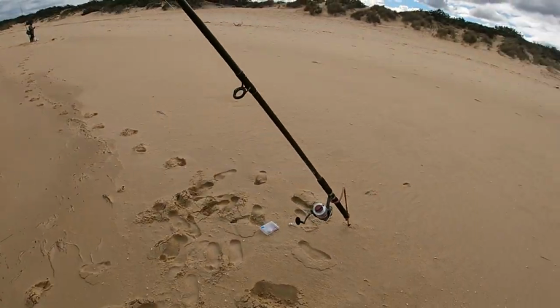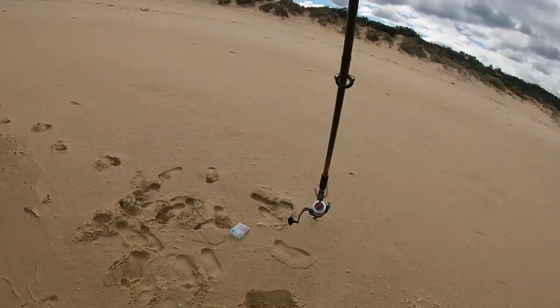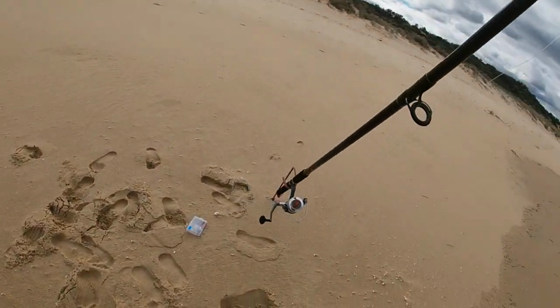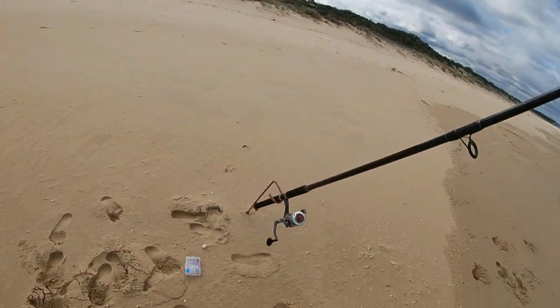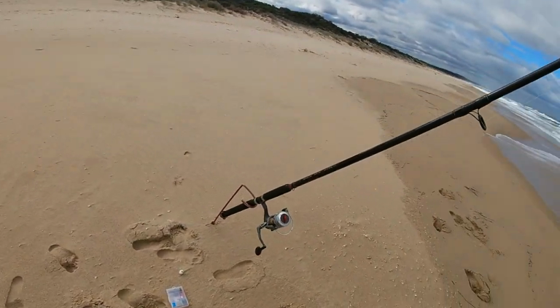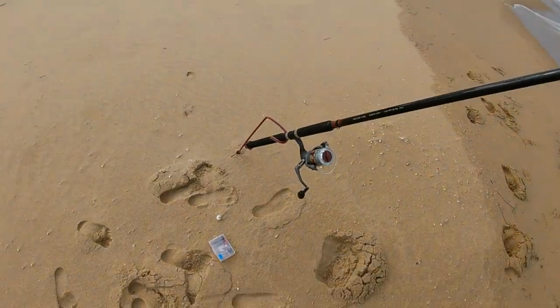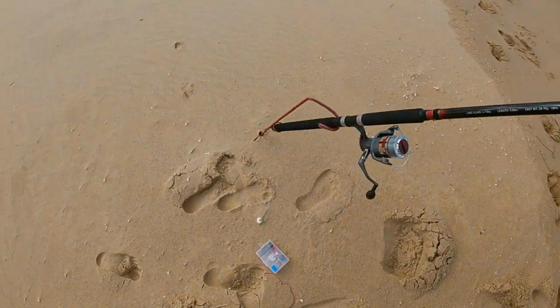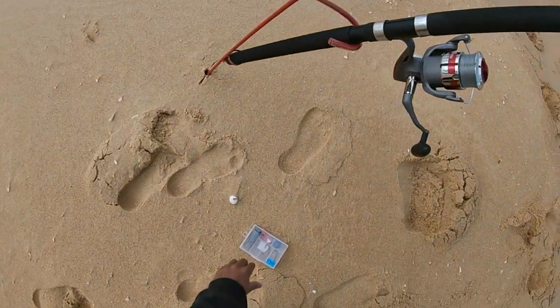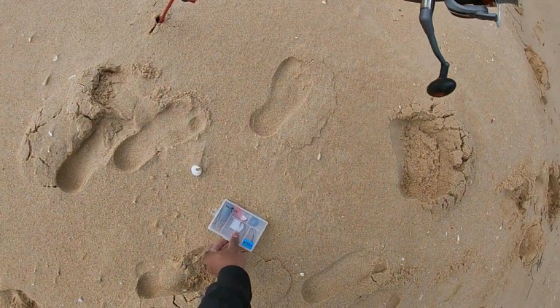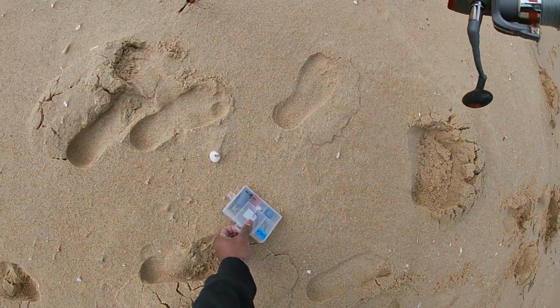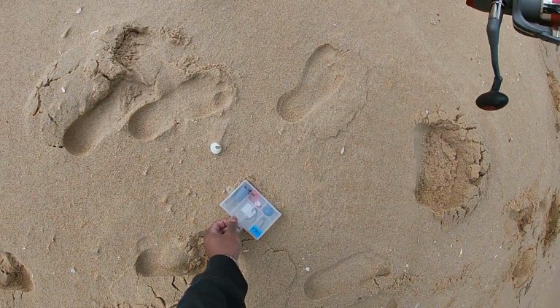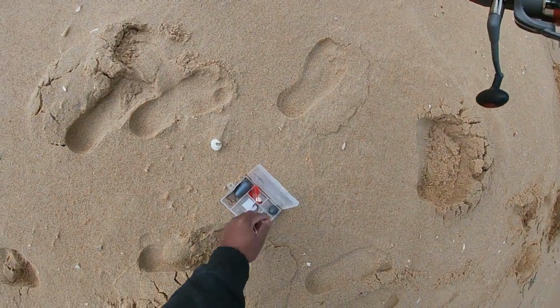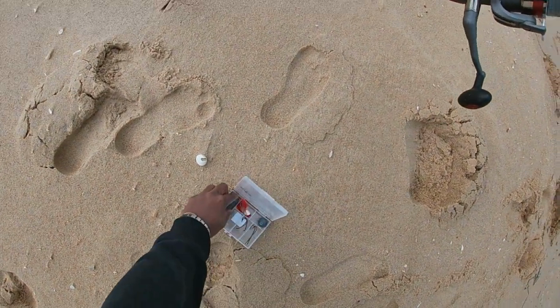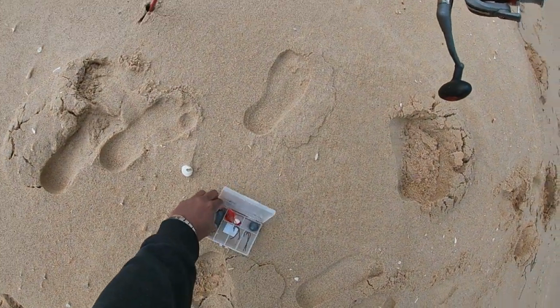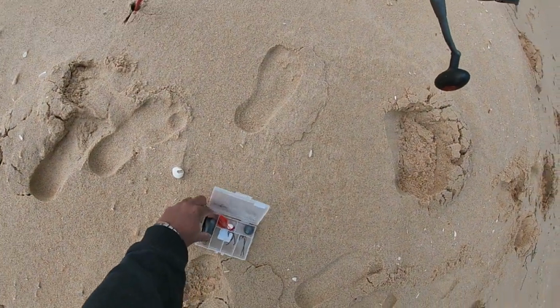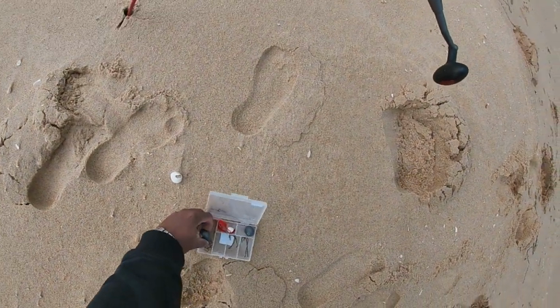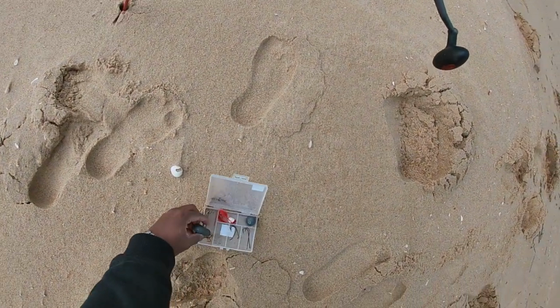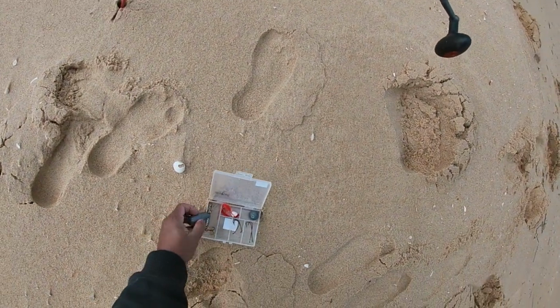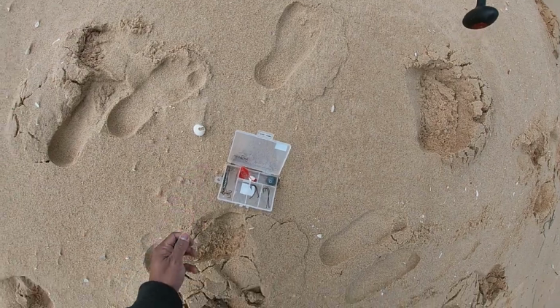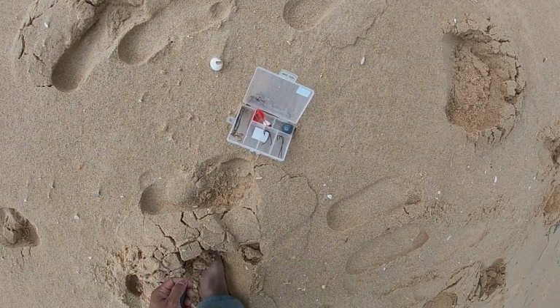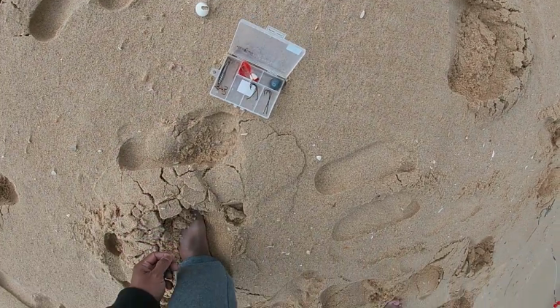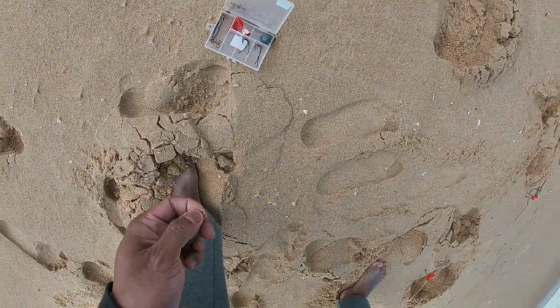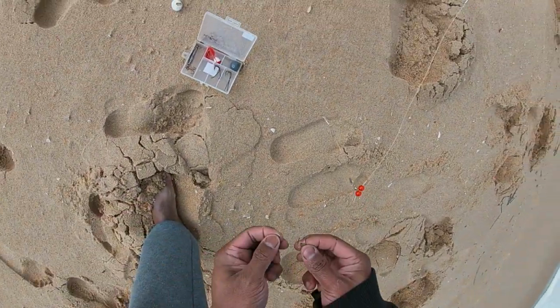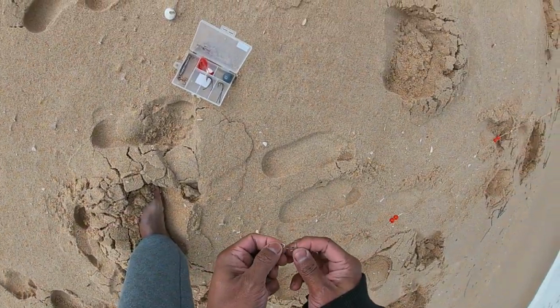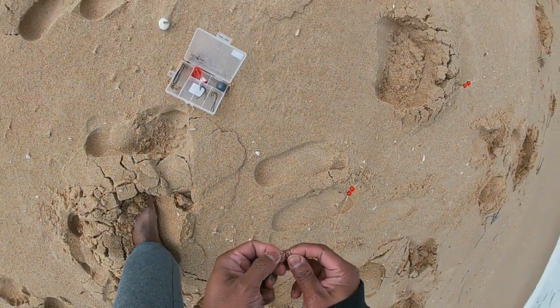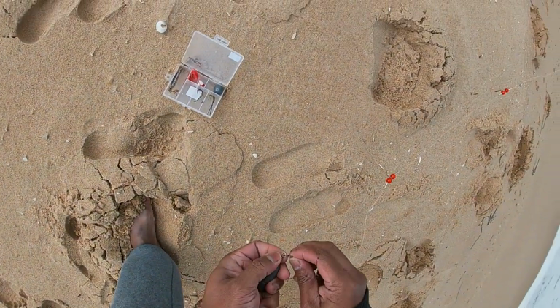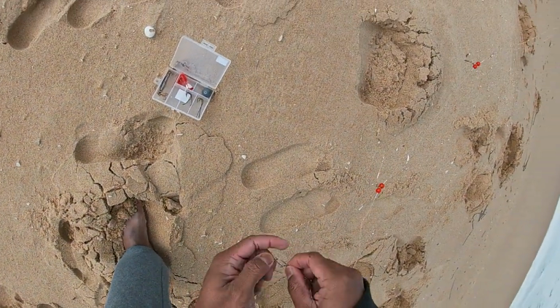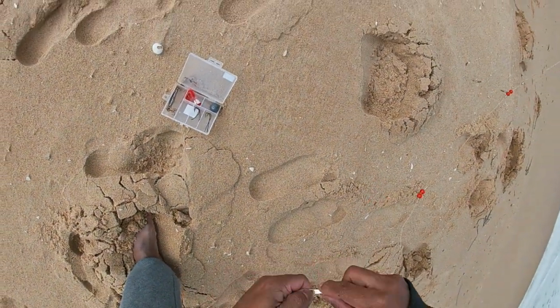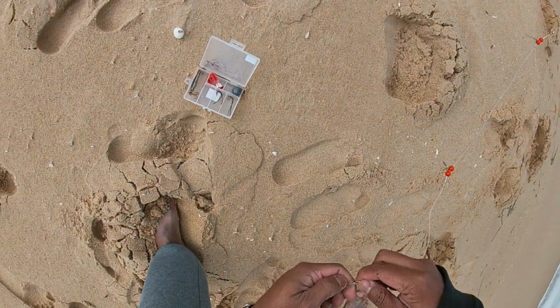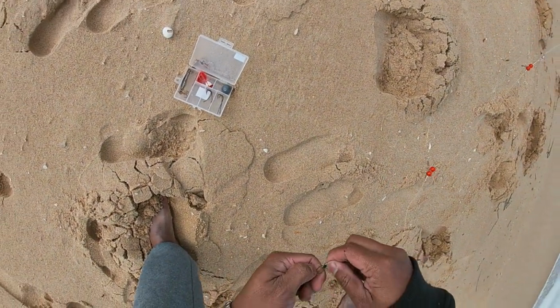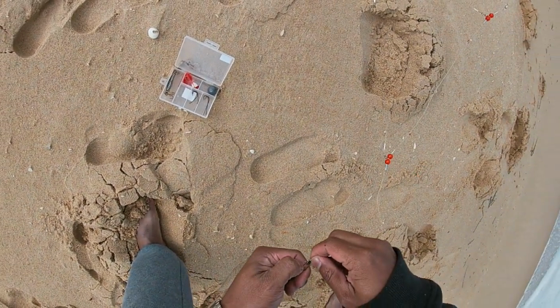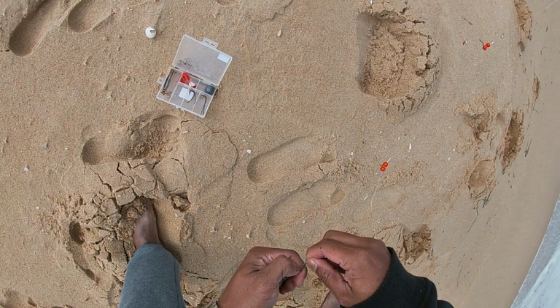Using my trustworthy Jarvis Walker Devil — pretty much my go-to setup. You can see my mini tackle box which I travel with to the beach. Saves me carrying the whole kit.